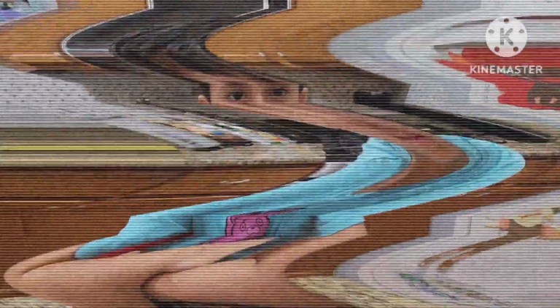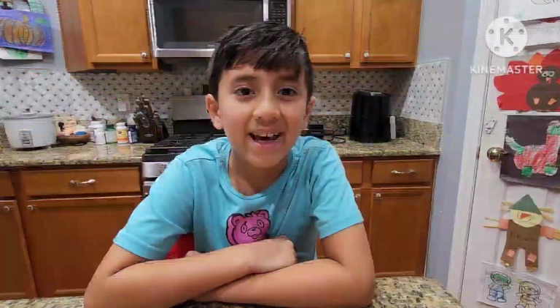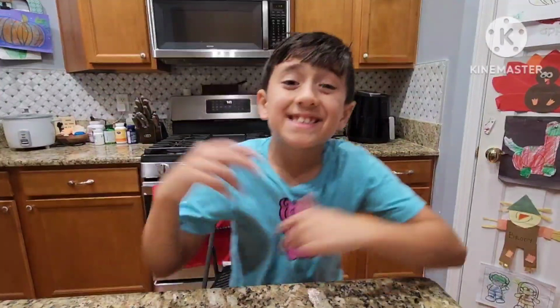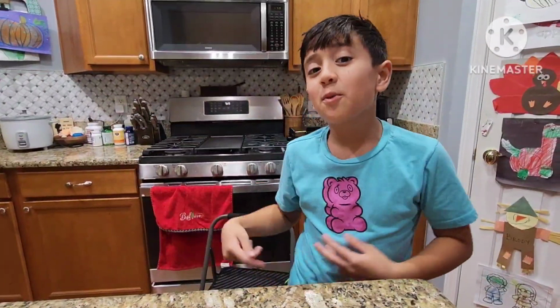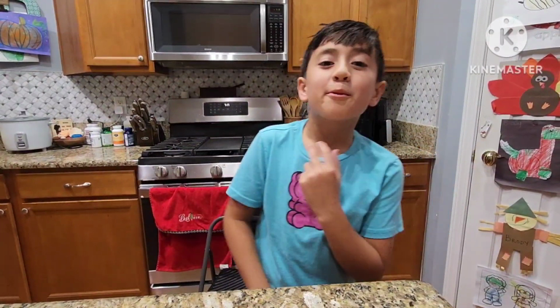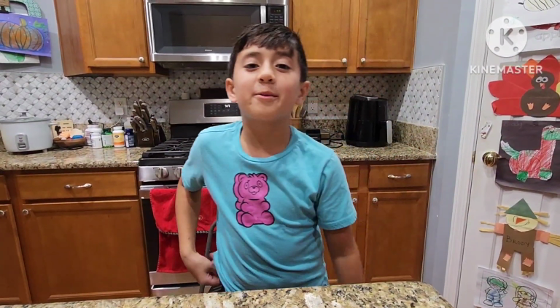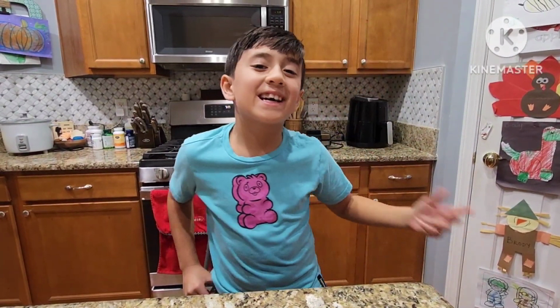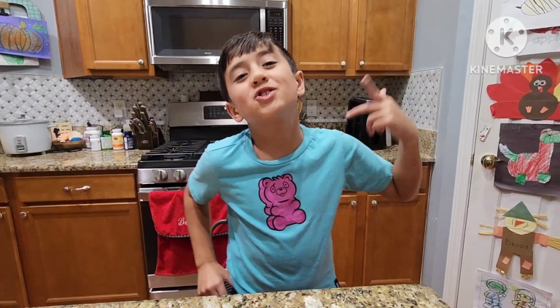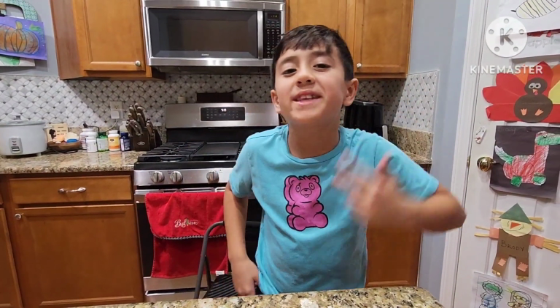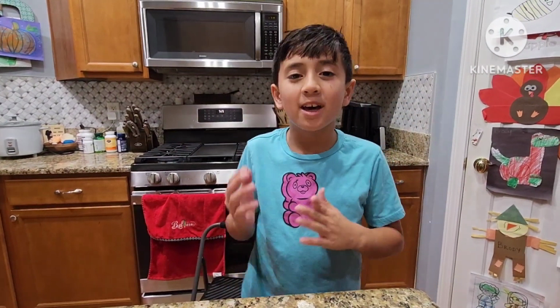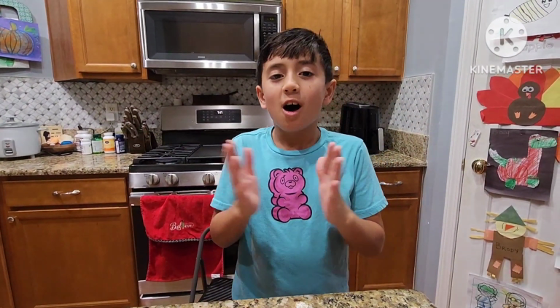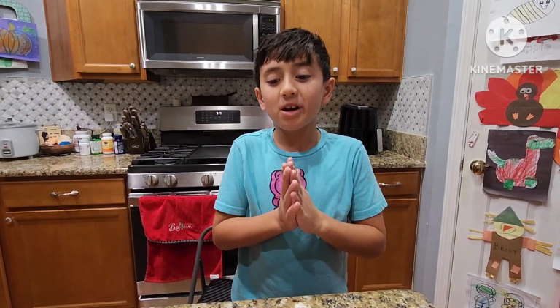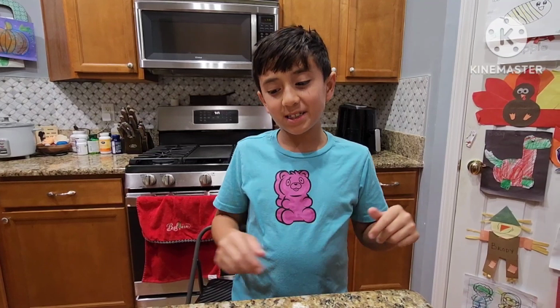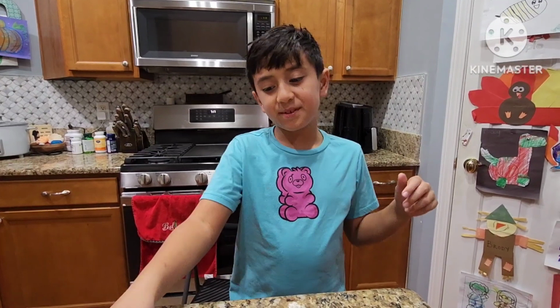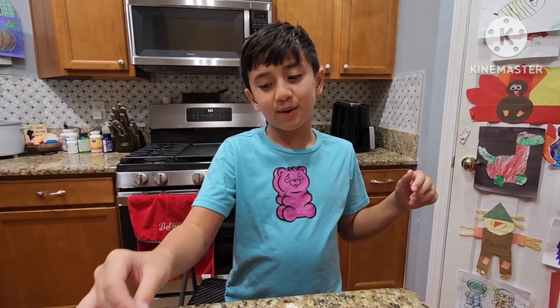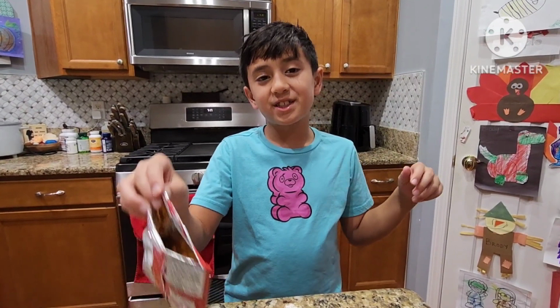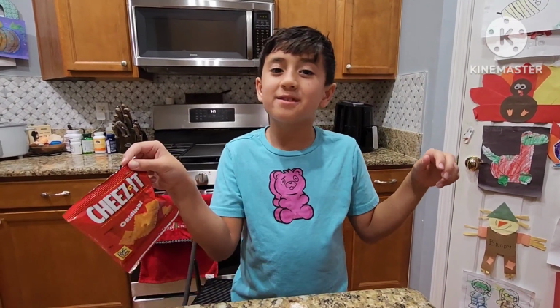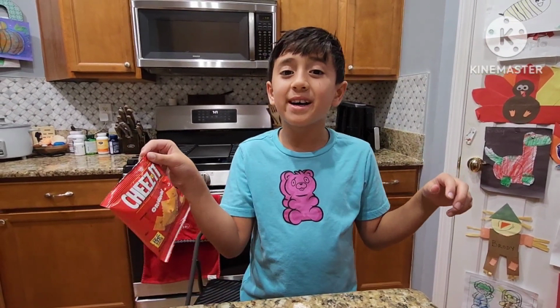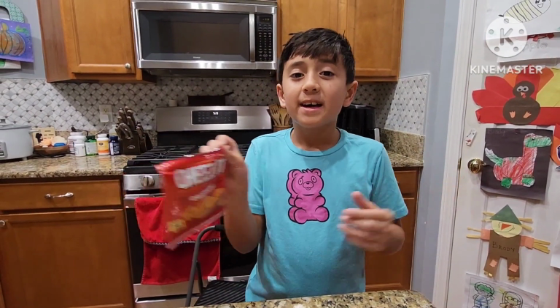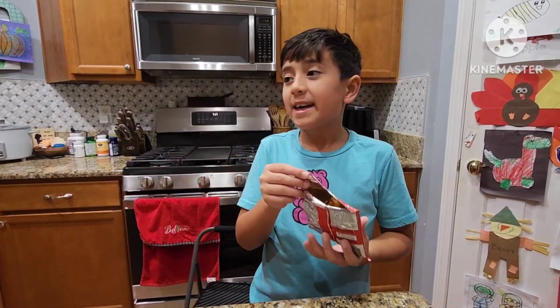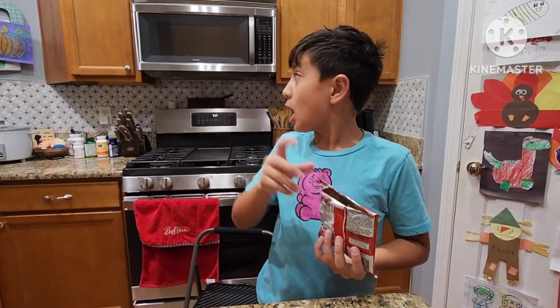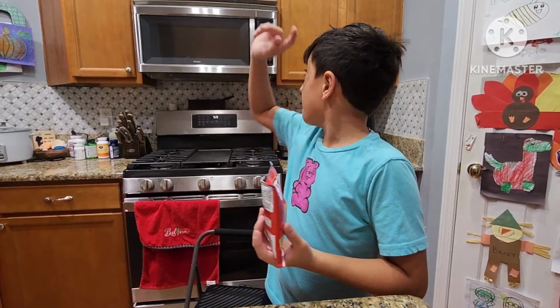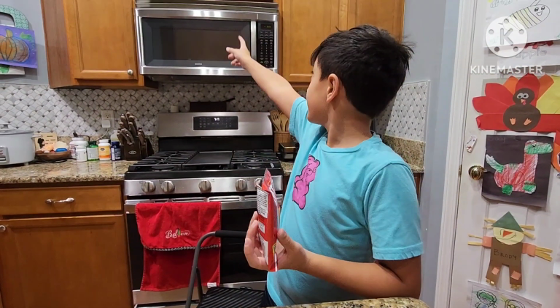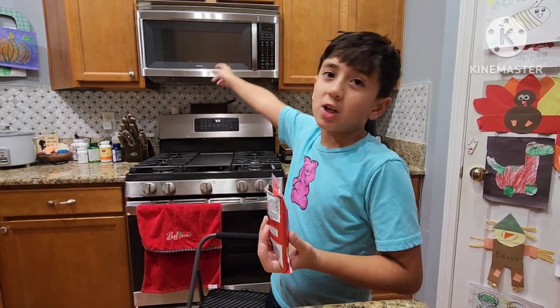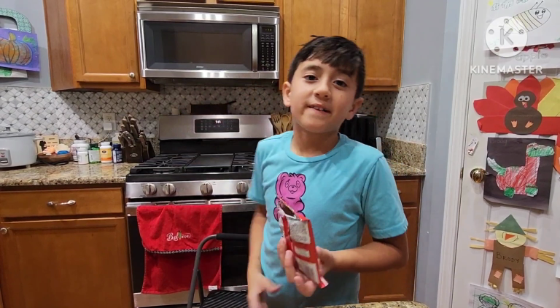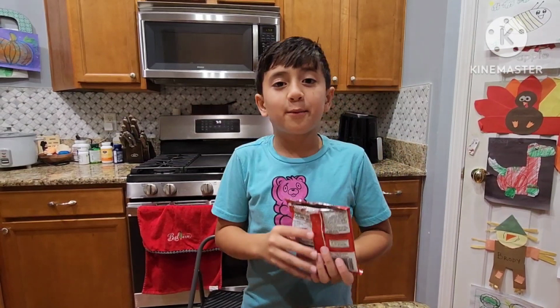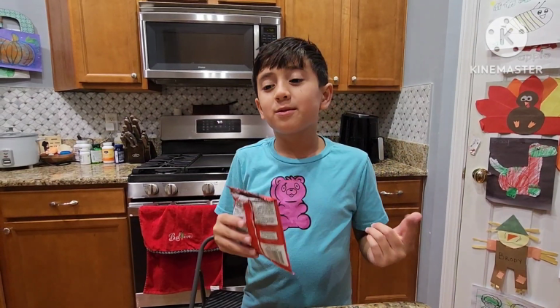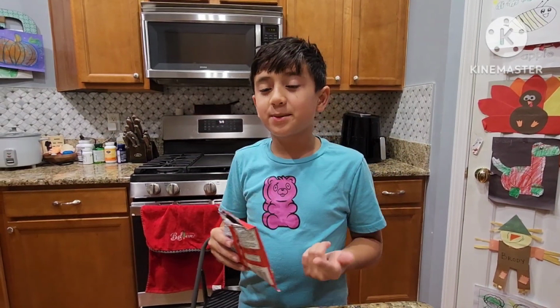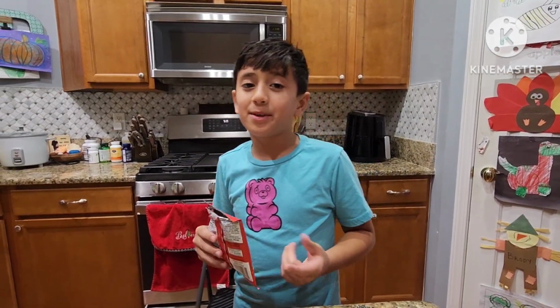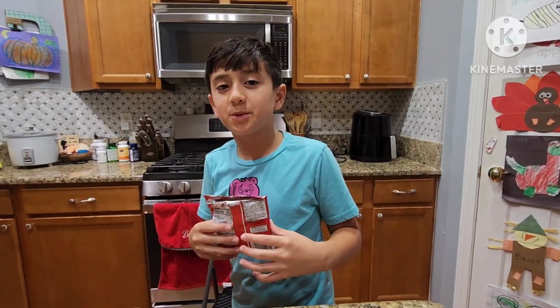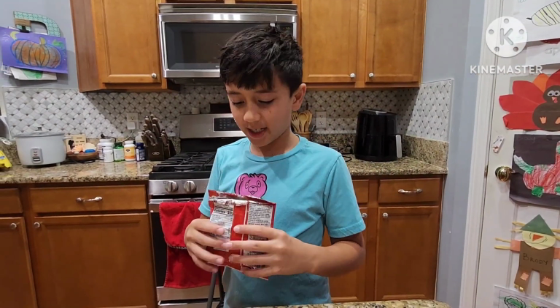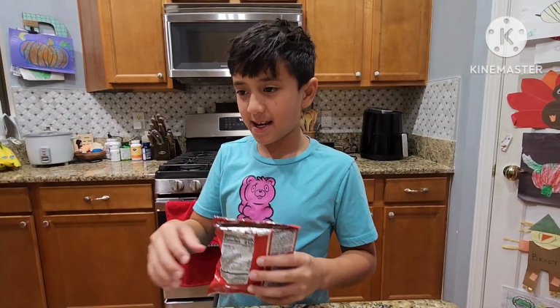Hey guys, this is your one and only kind of boy, and today we're gonna see what happens if we put this Cheez-It bag in the microwave and see what happens to it.